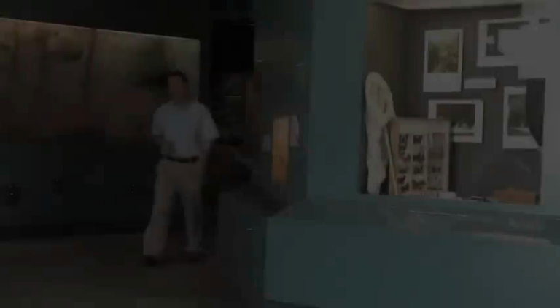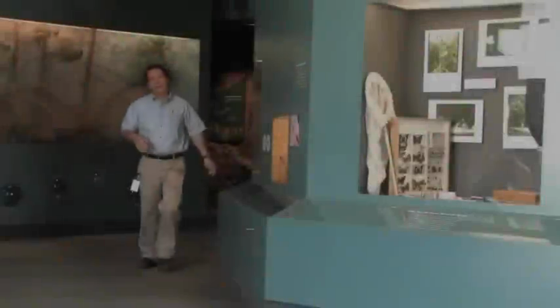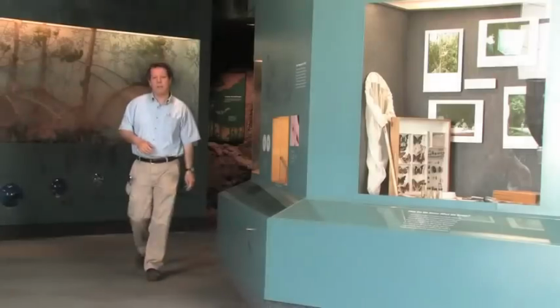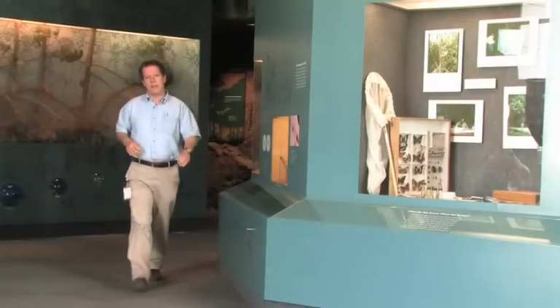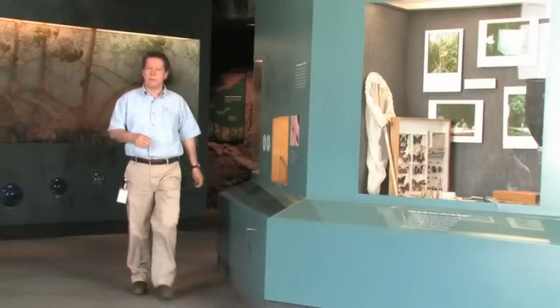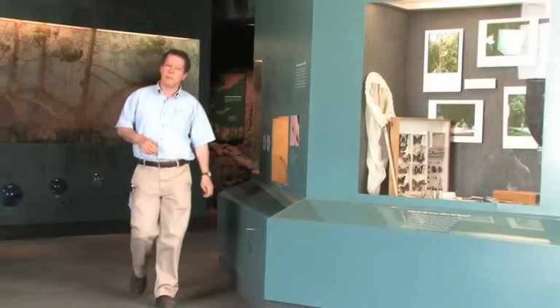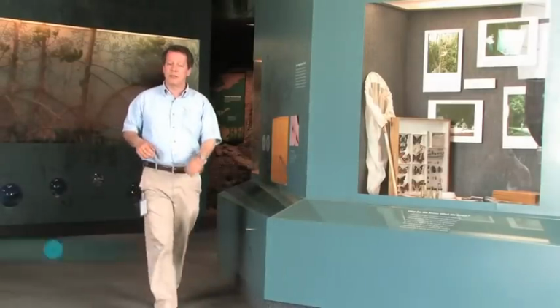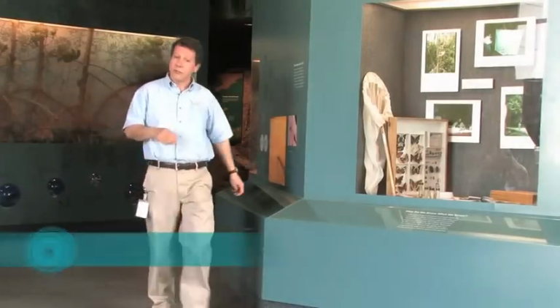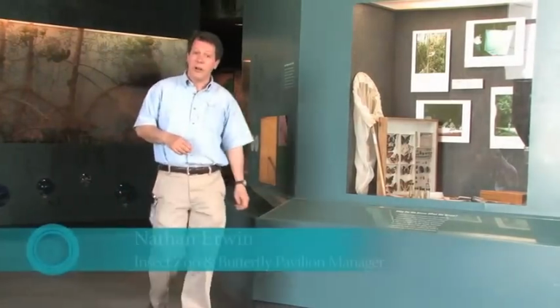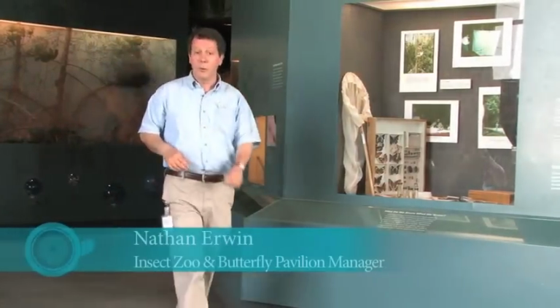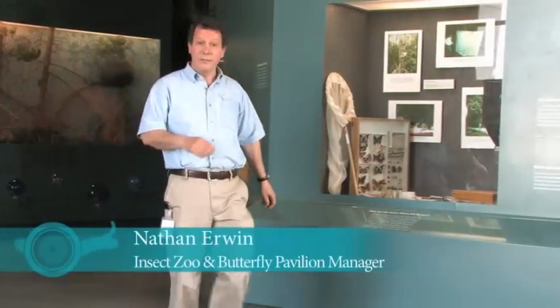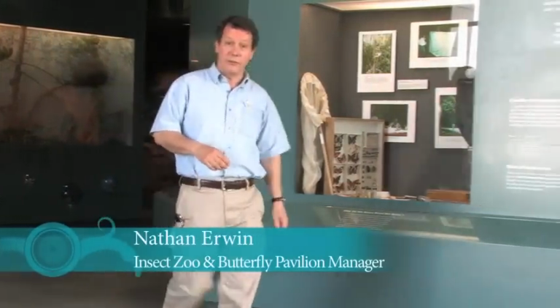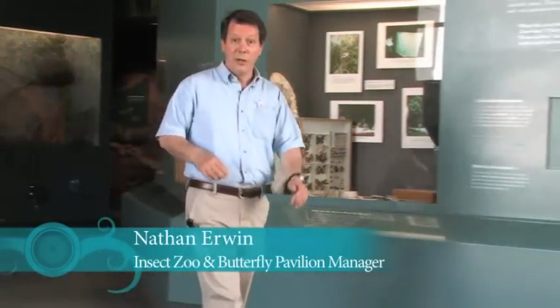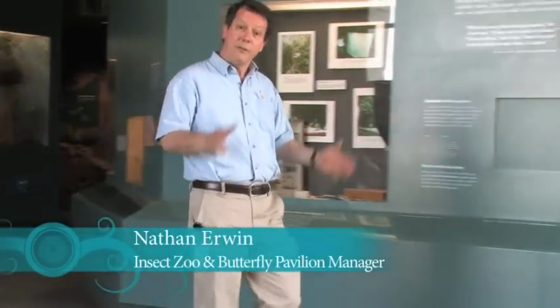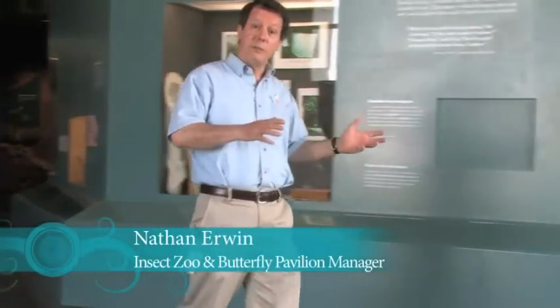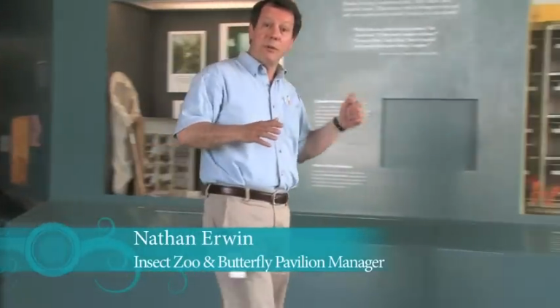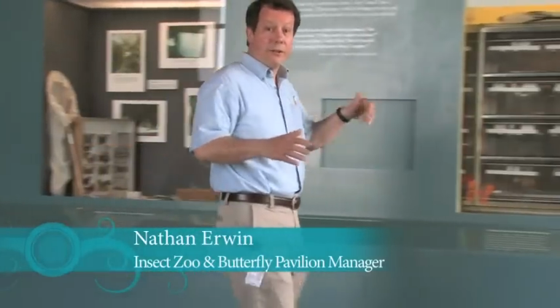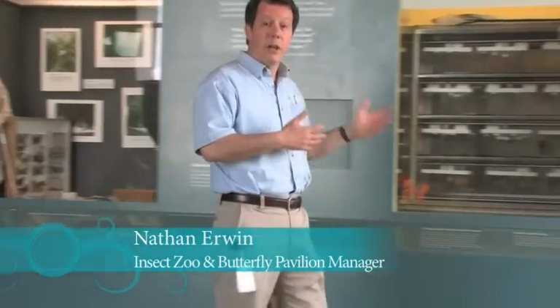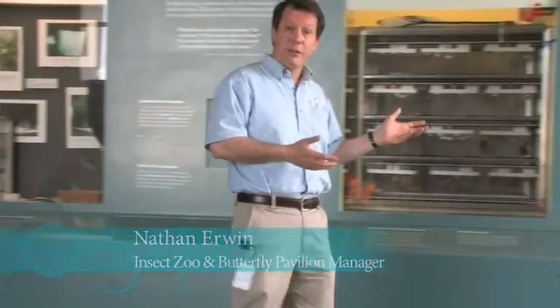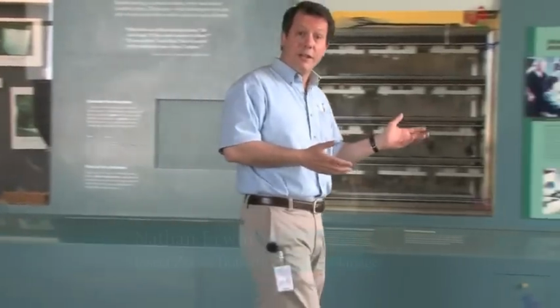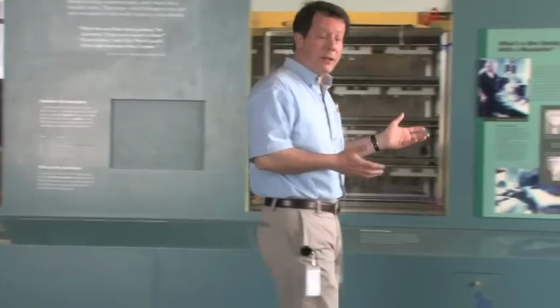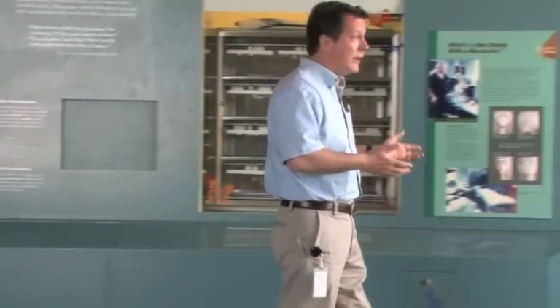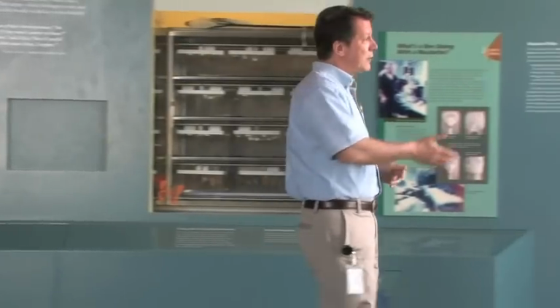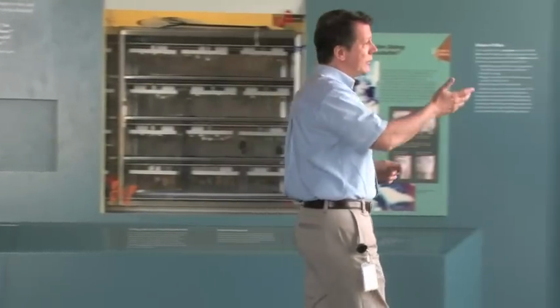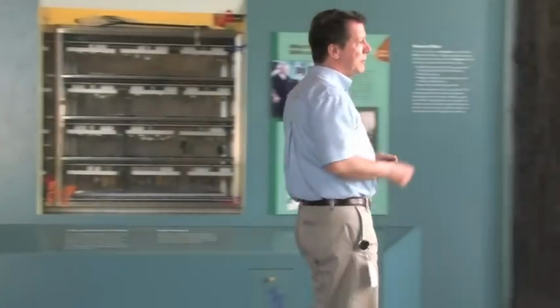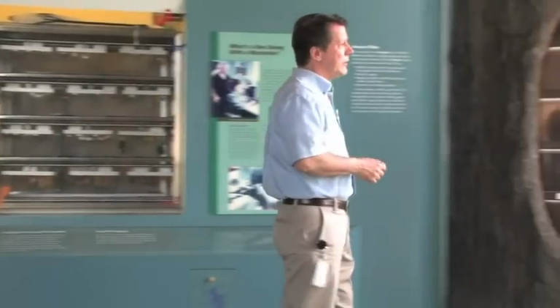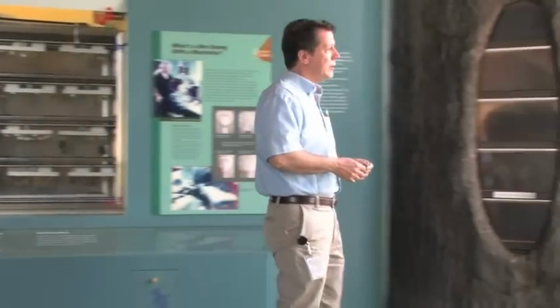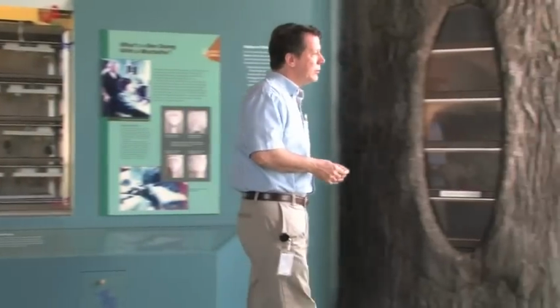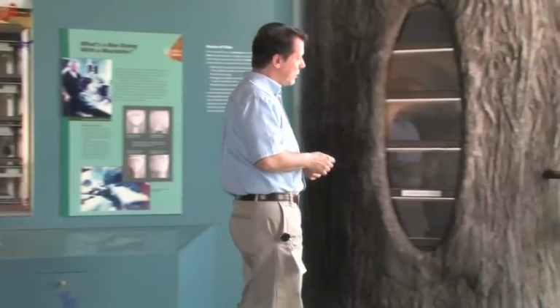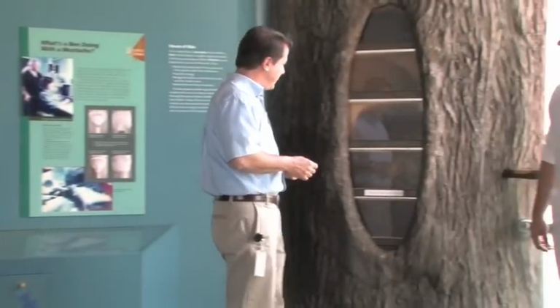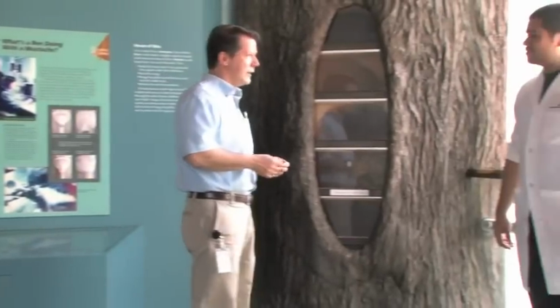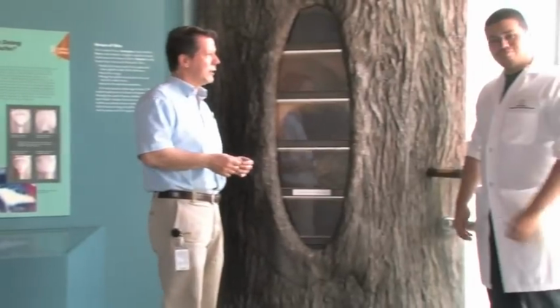Good morning, welcome to the National Museum of Natural History's Auto Orkin Insect Zoo. One of the exhibits we have here is an observation honey beehive. In fact, one of our staff members here, Elio Cruz, is working on the beehive this morning.